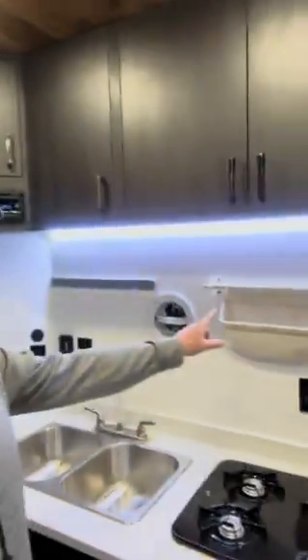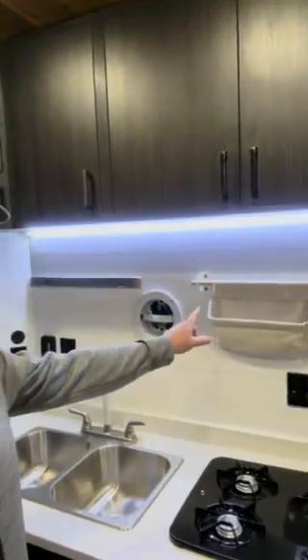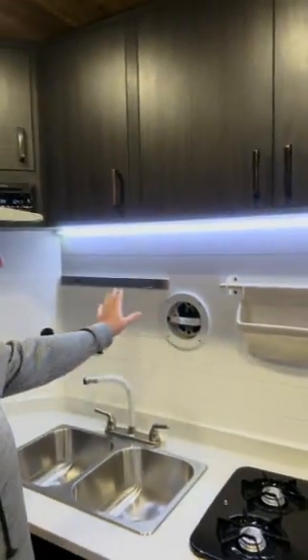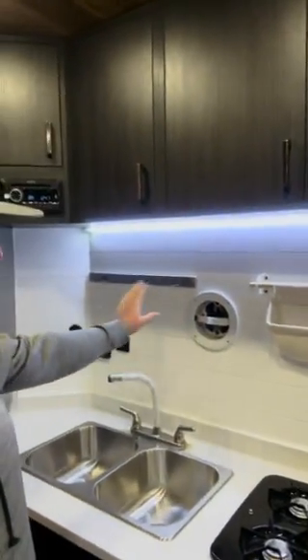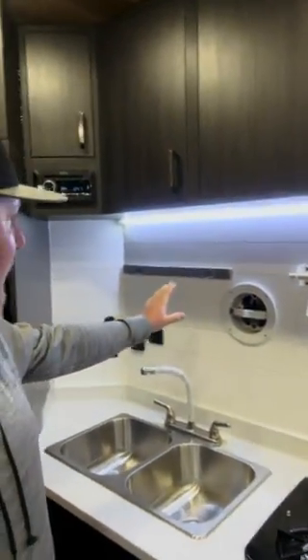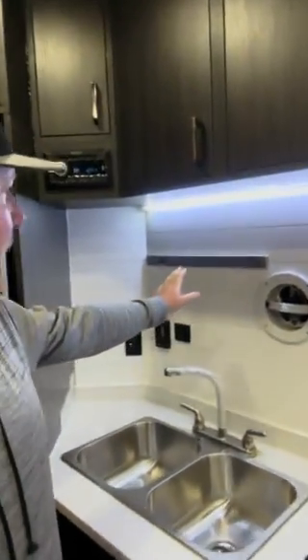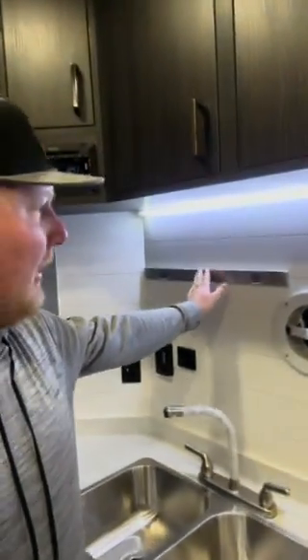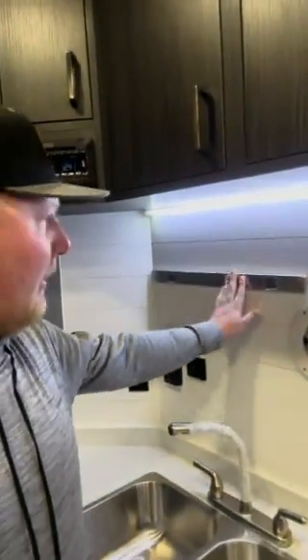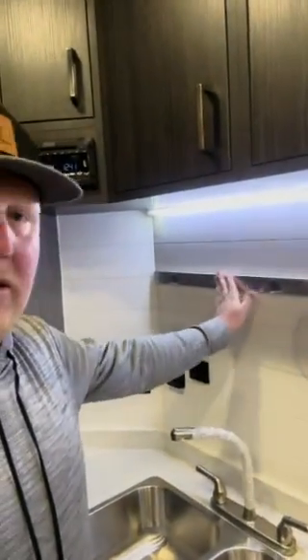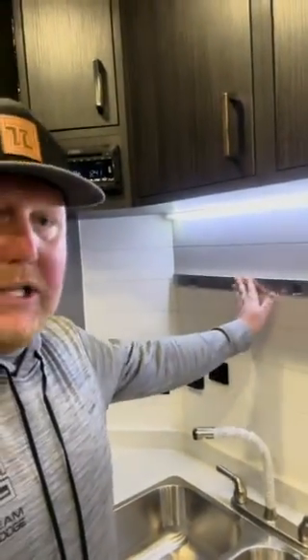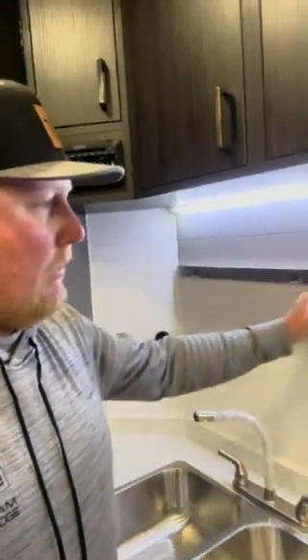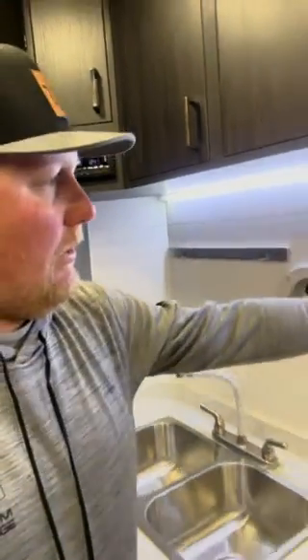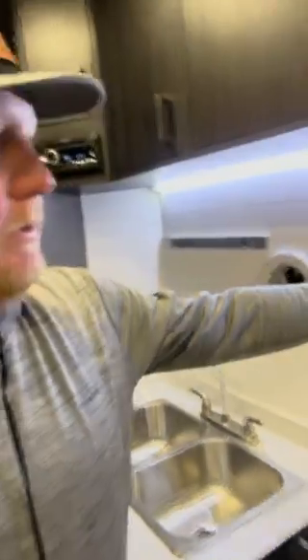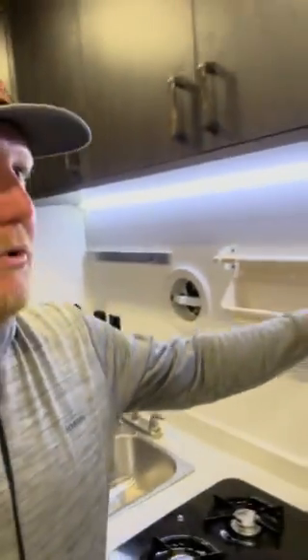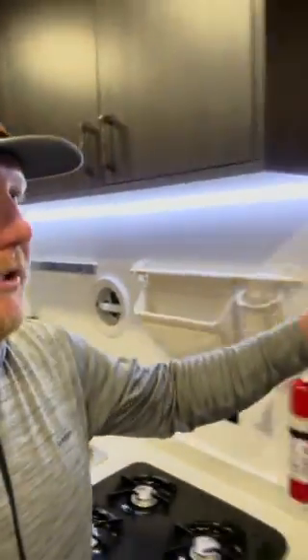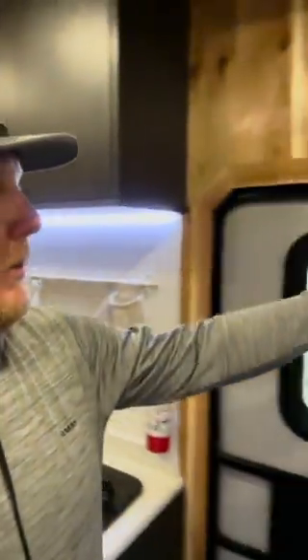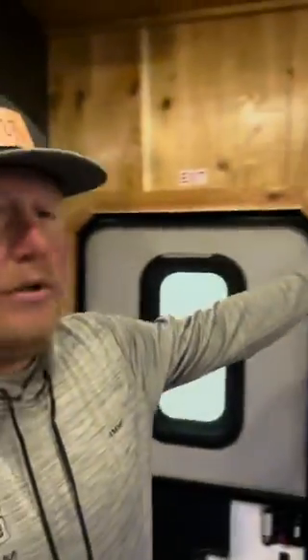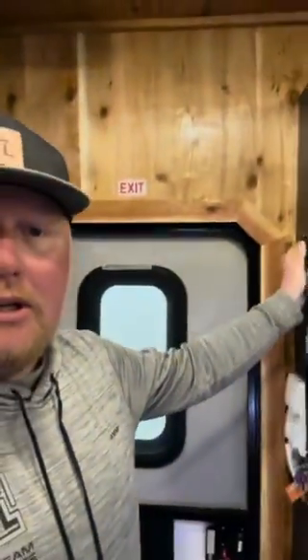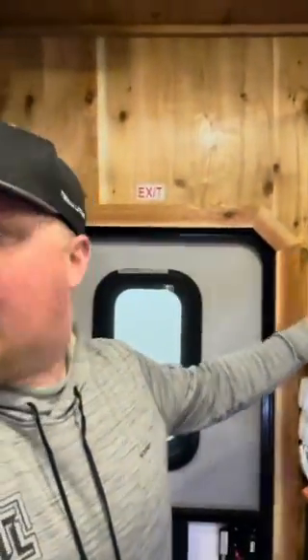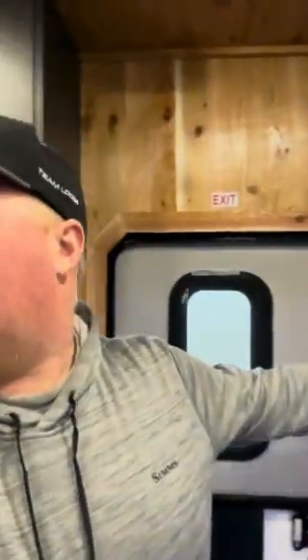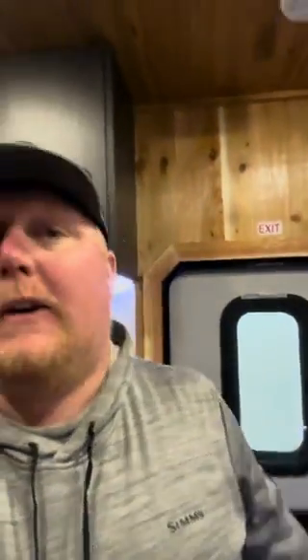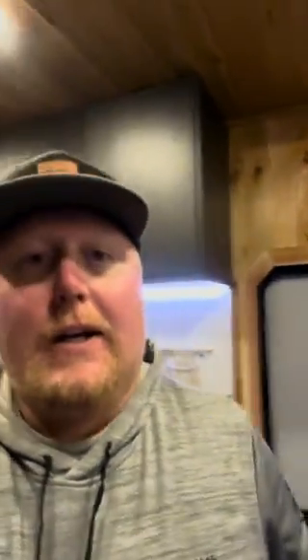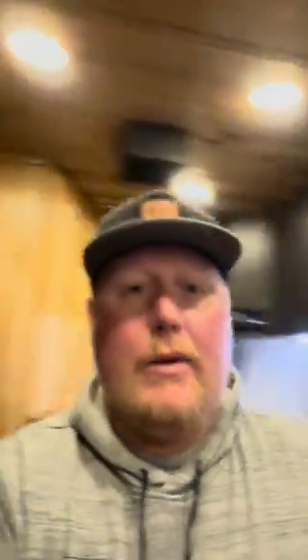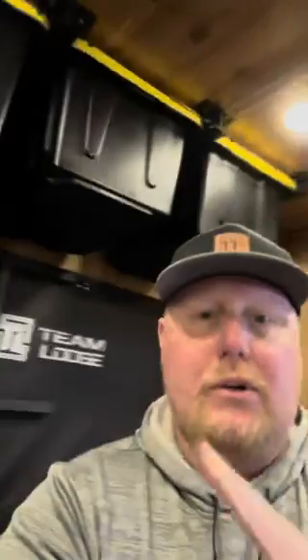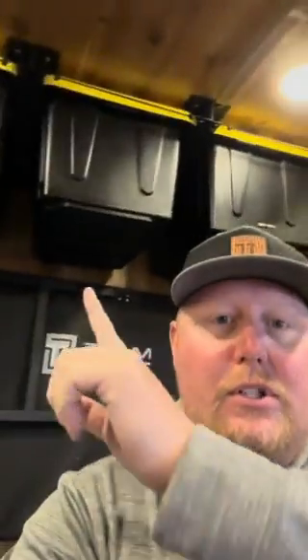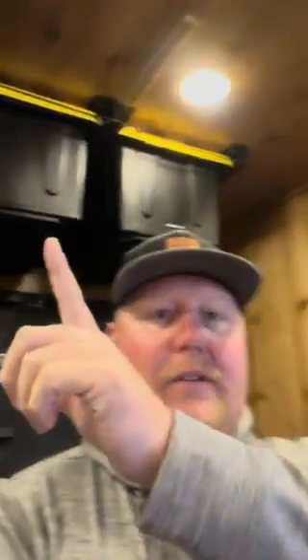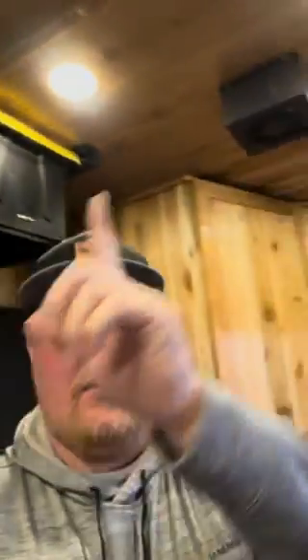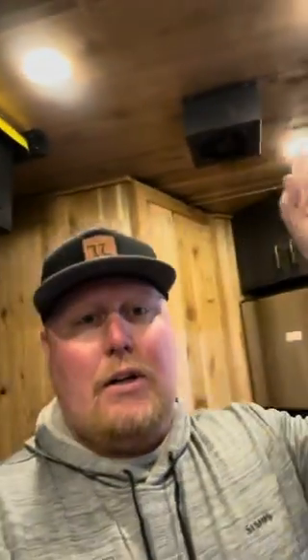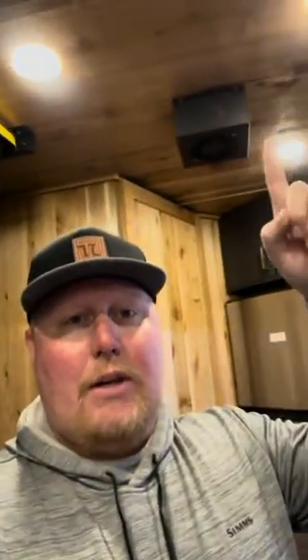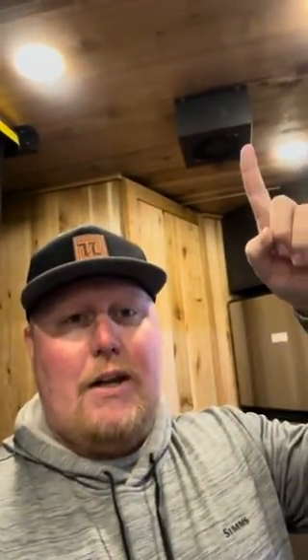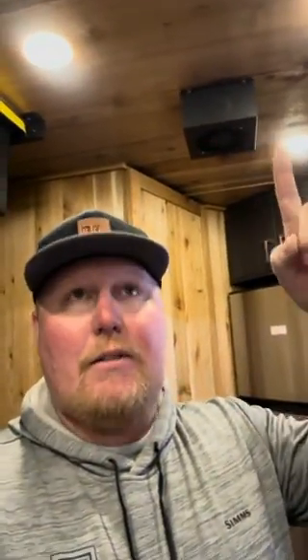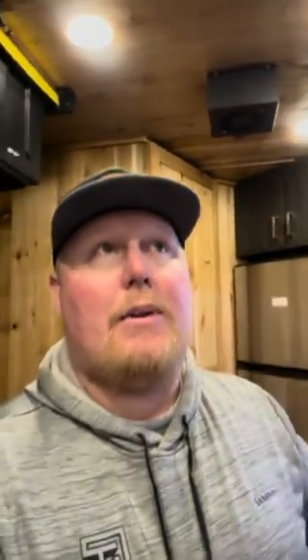One of the changes is the backsplash magnetic utensil holder, some storage bags, and some hangers up here. We have our tote storage on the roof and a ceiling fan up top.